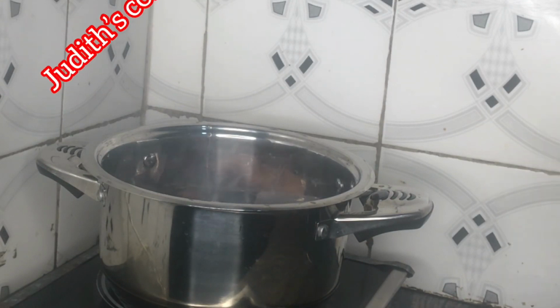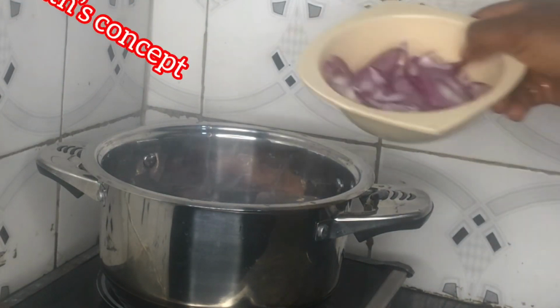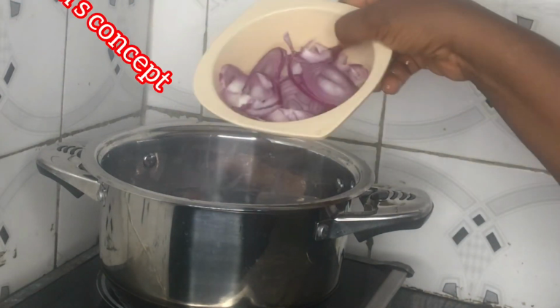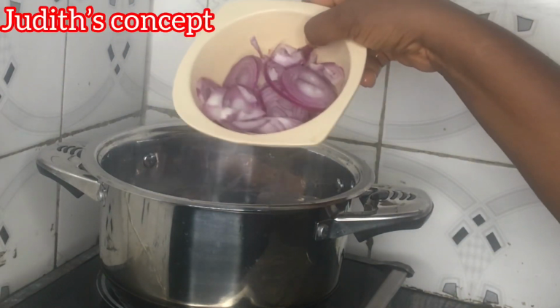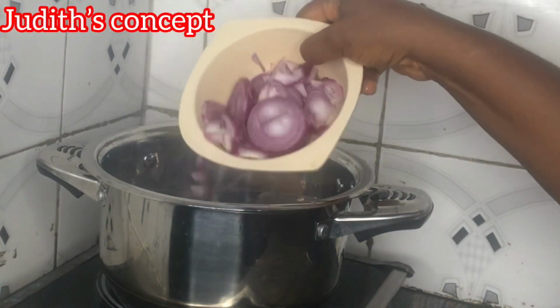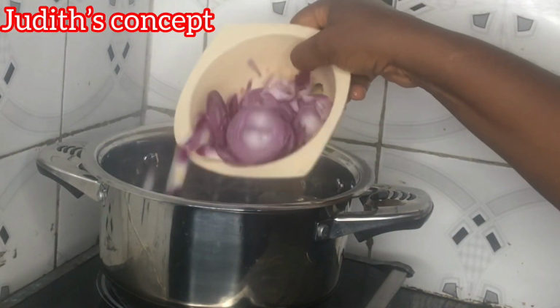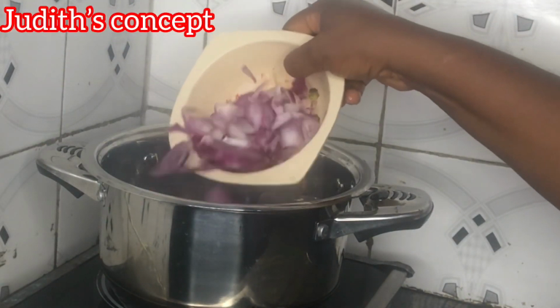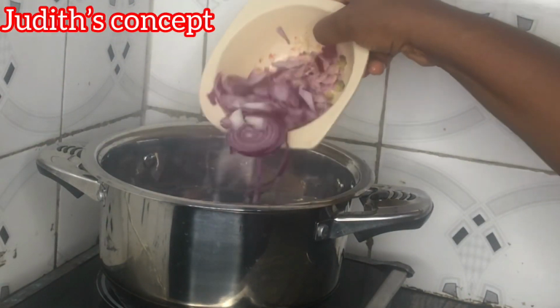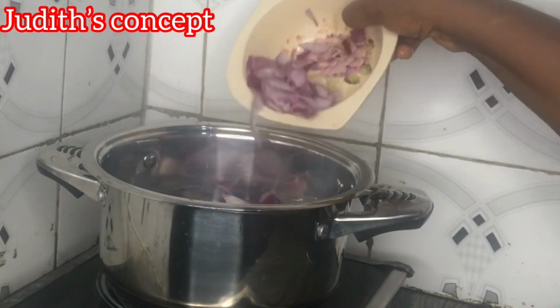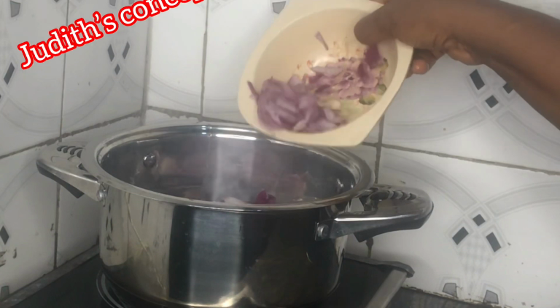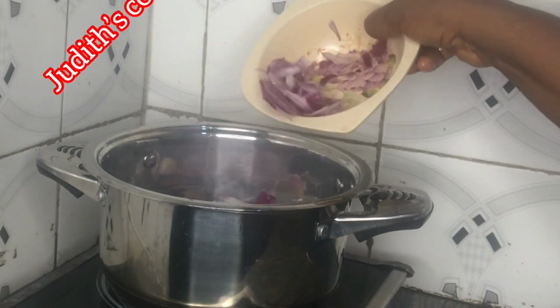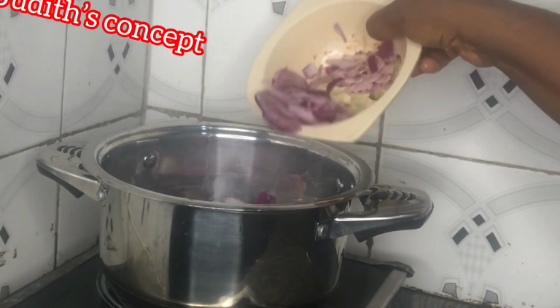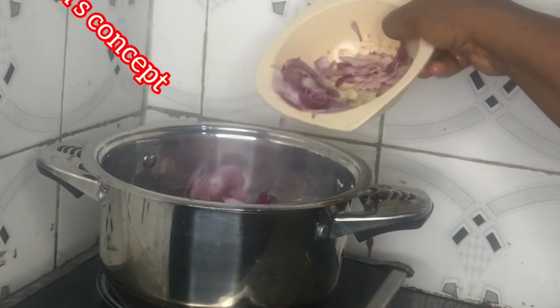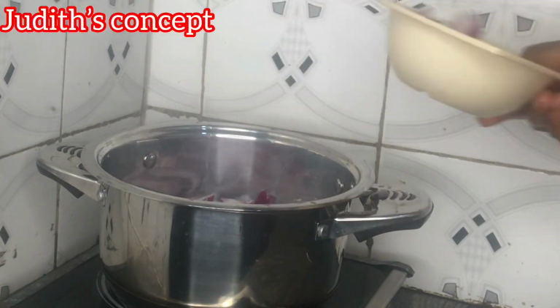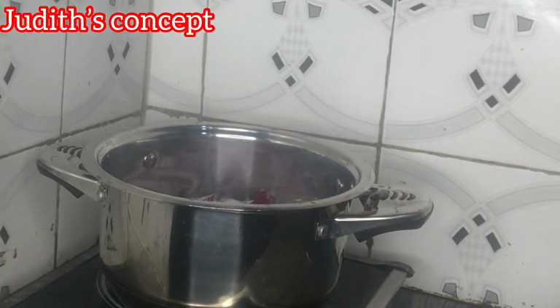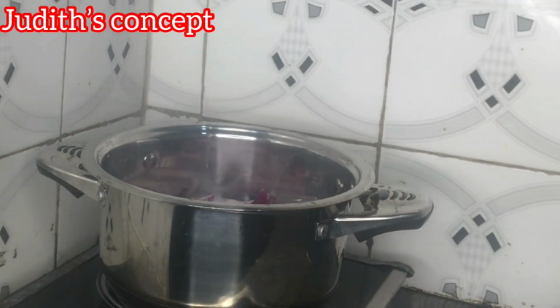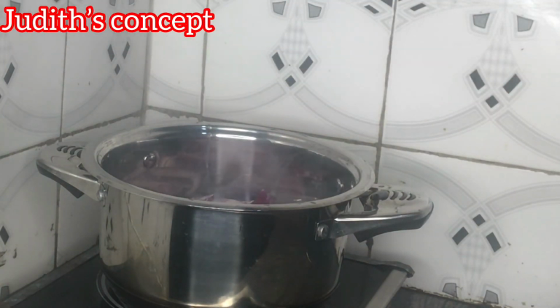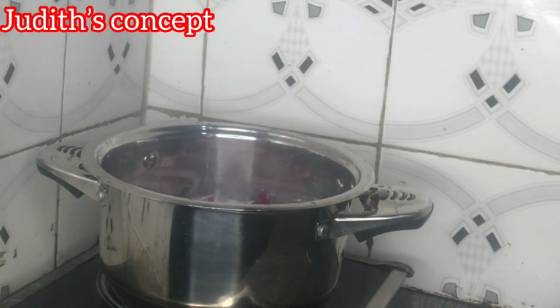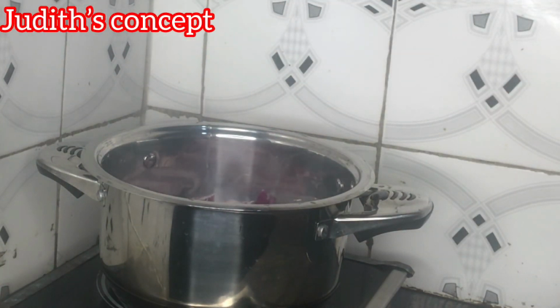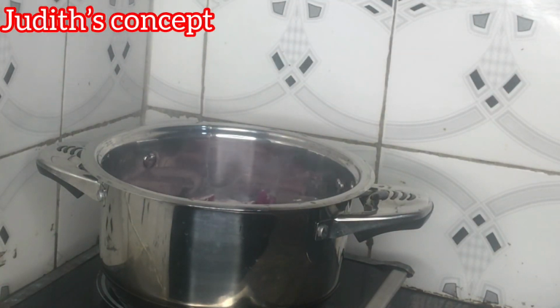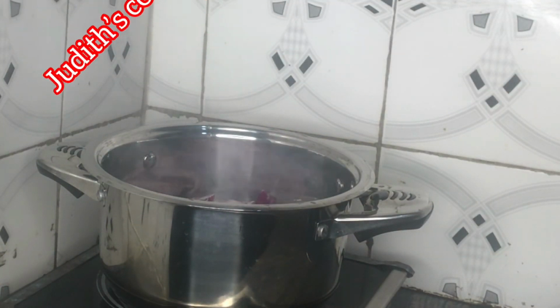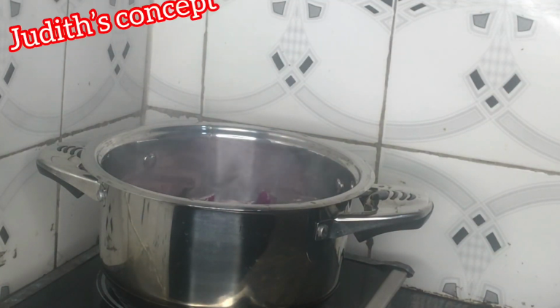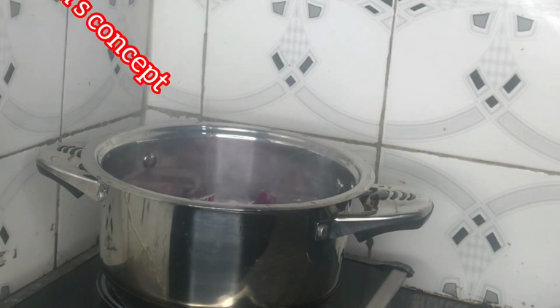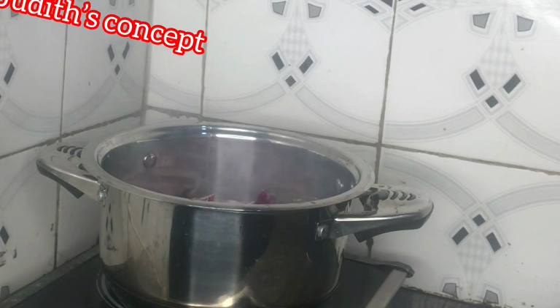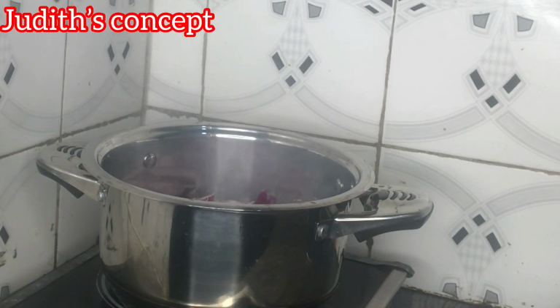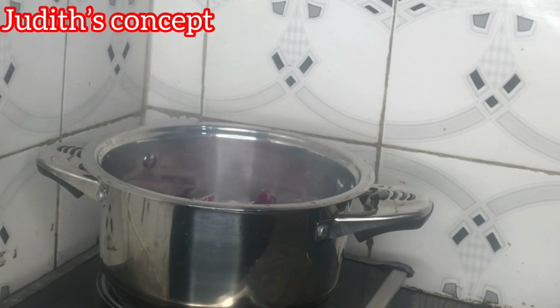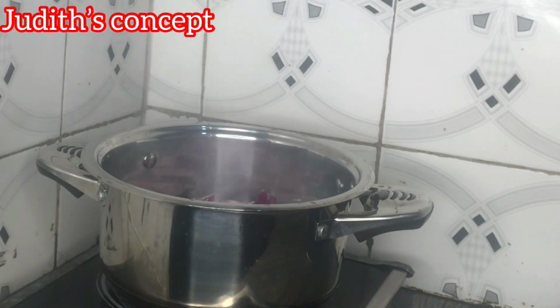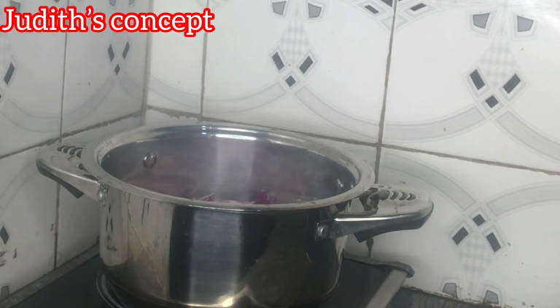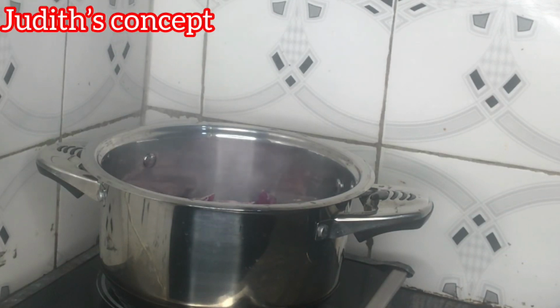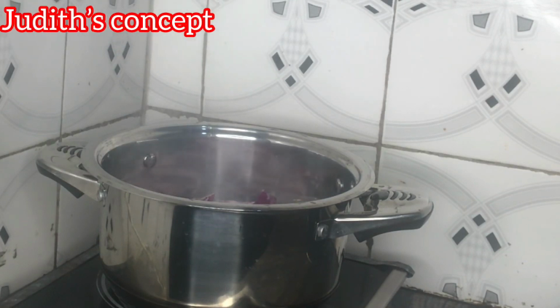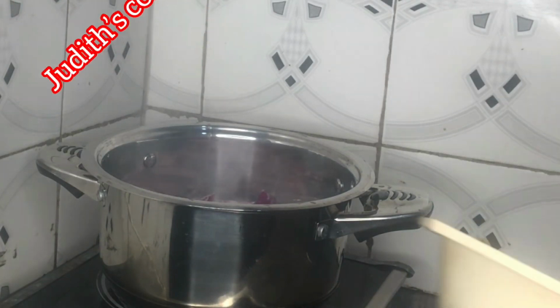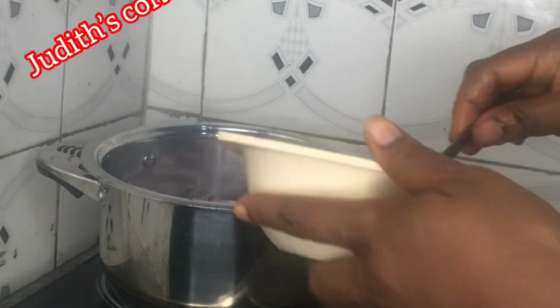I'll add in my onions — my already chopped onion. And here is my pepper.